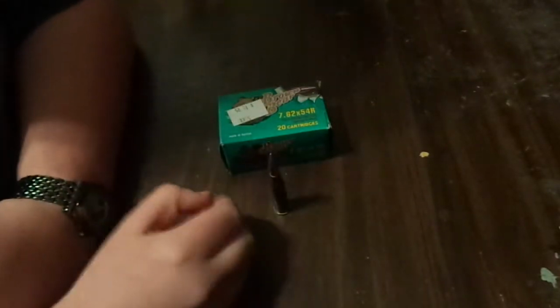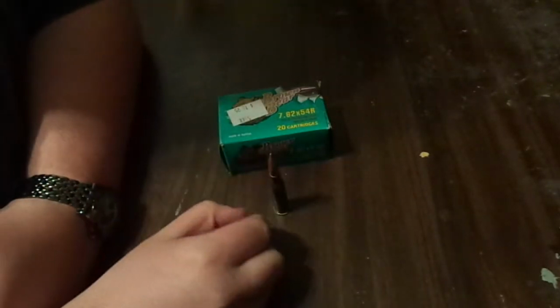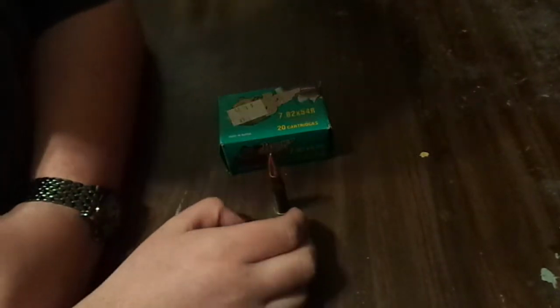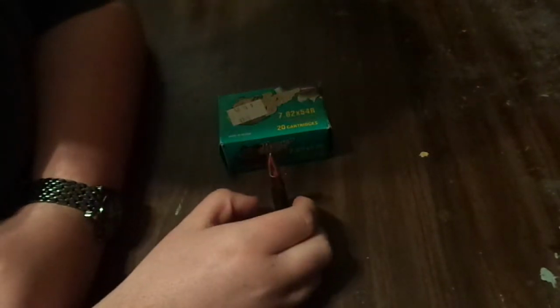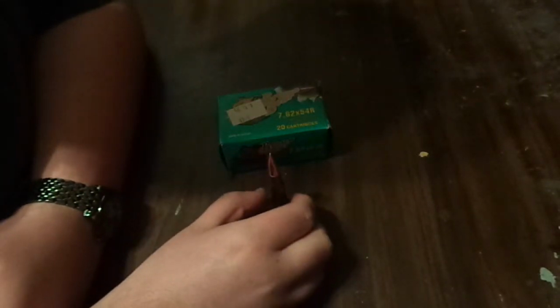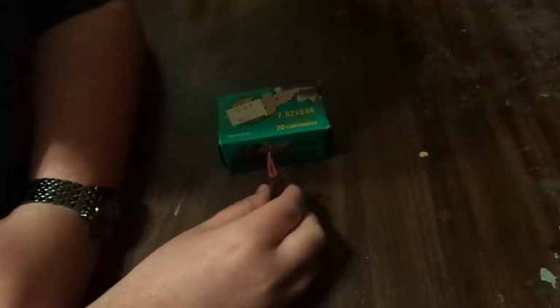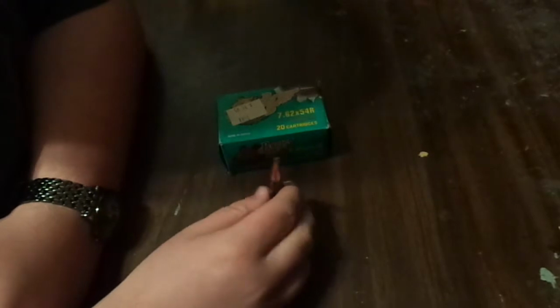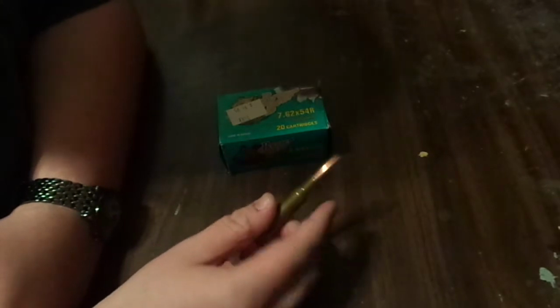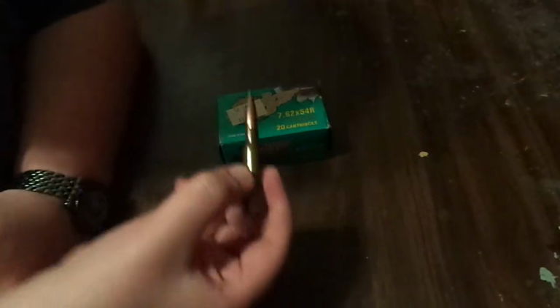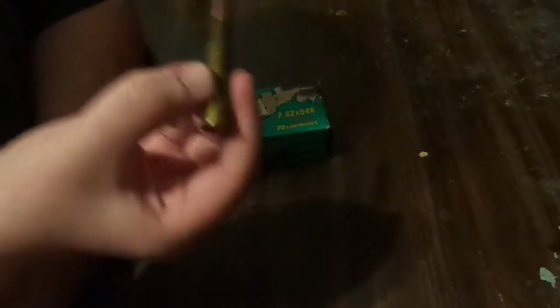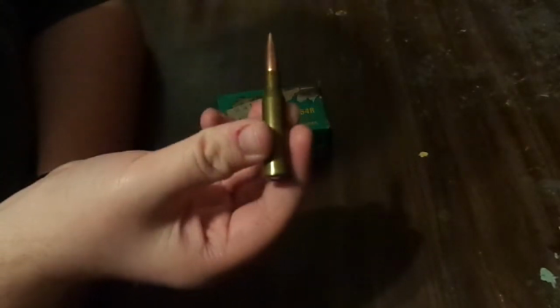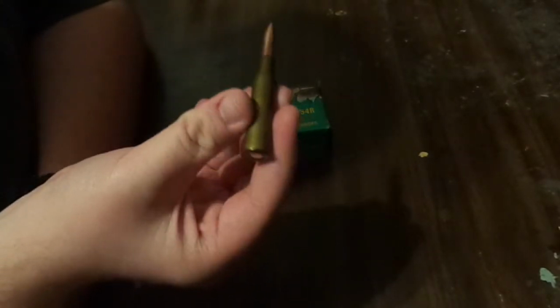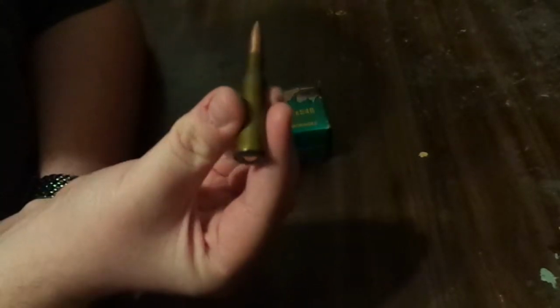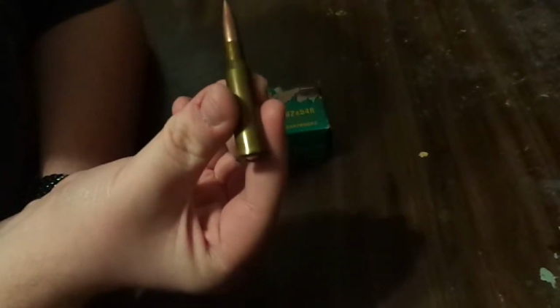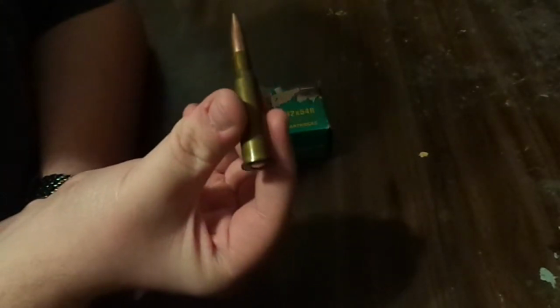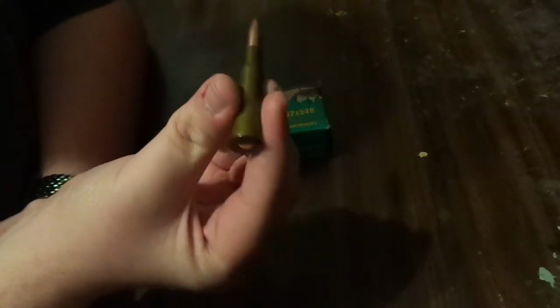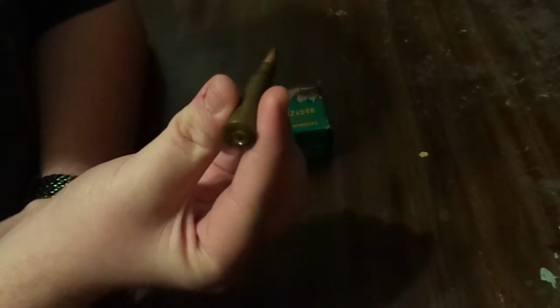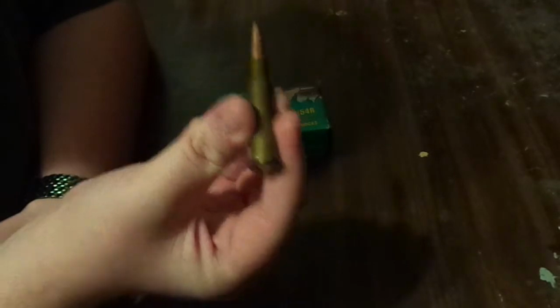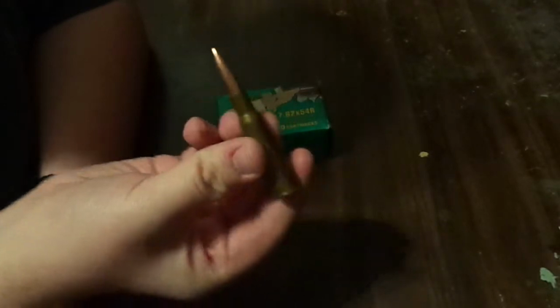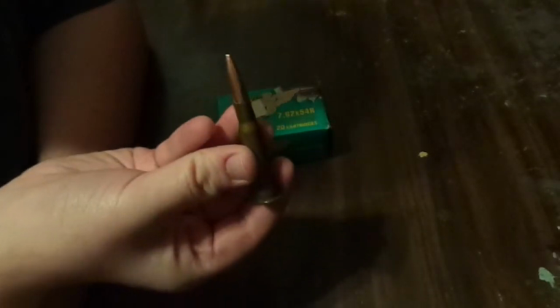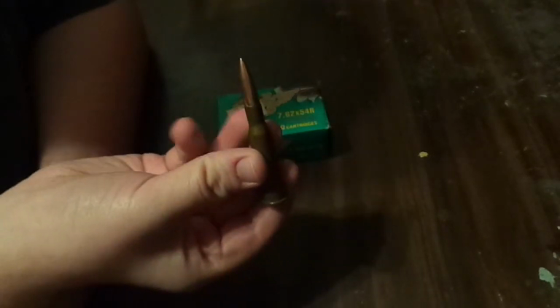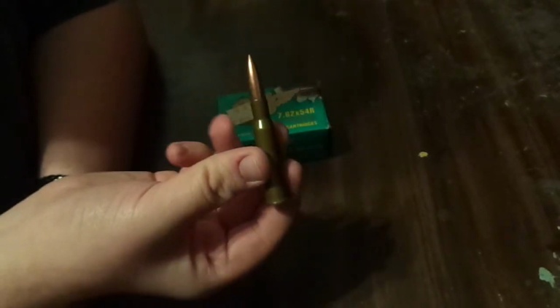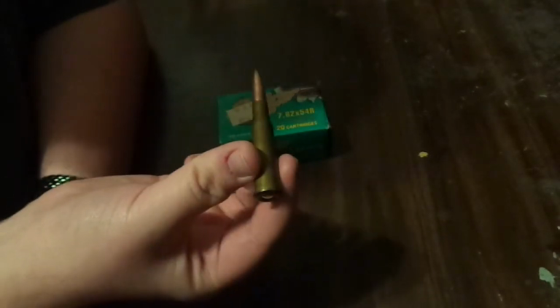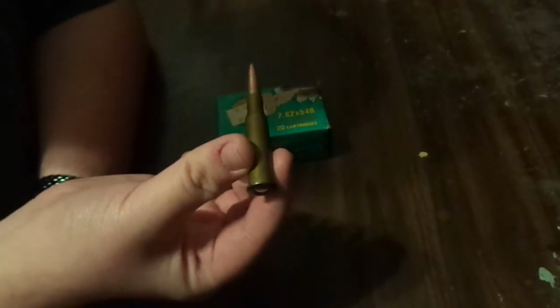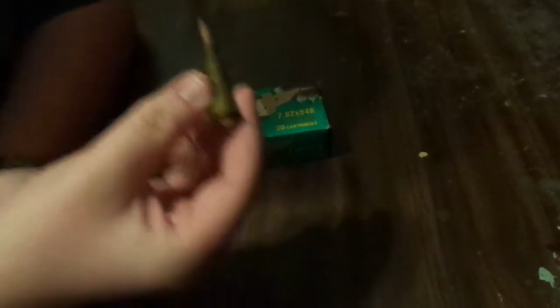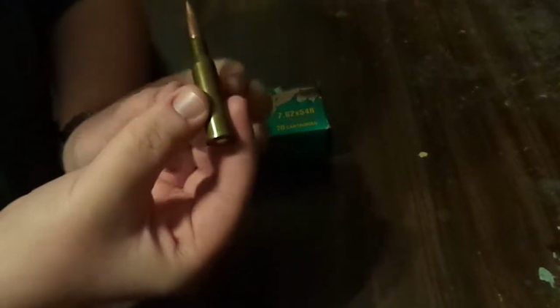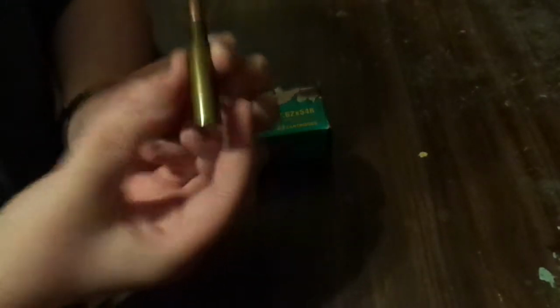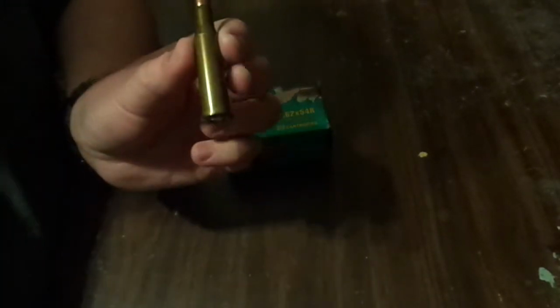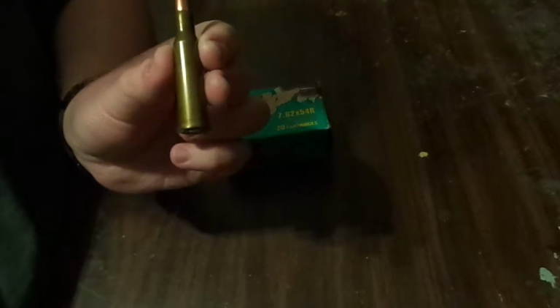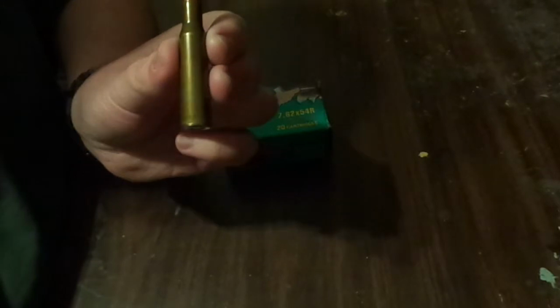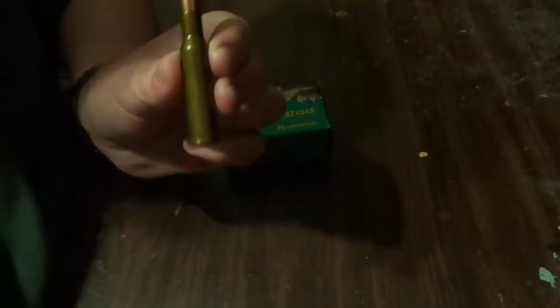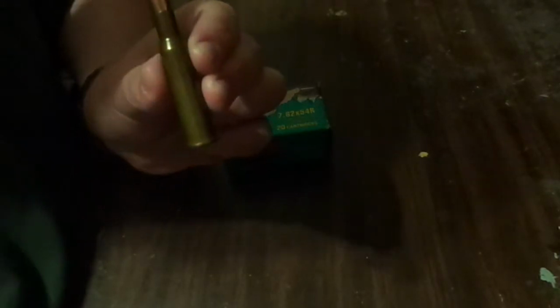All right, now for another video. I'm going to be showing you the 174 grain full metal jacket bullet, 7.62 by 54 rimmed, offered by Brown Bear. Like the last video, not a lot of talking, more showing.